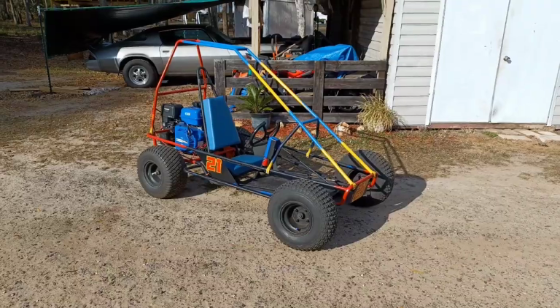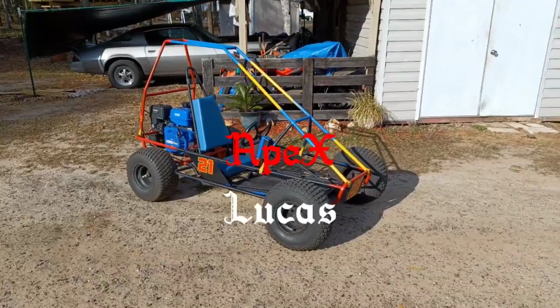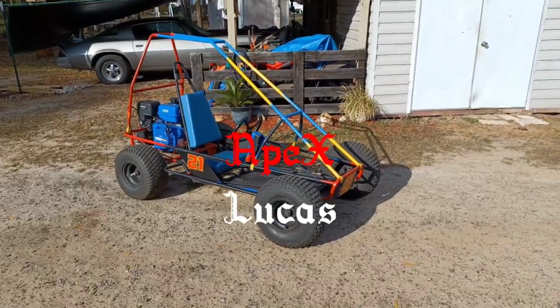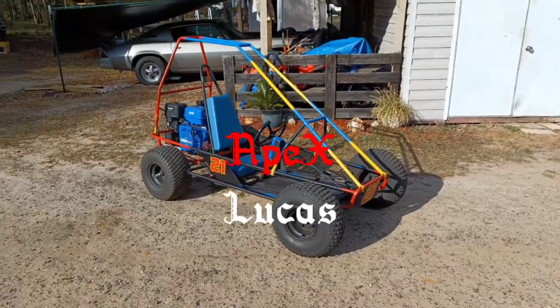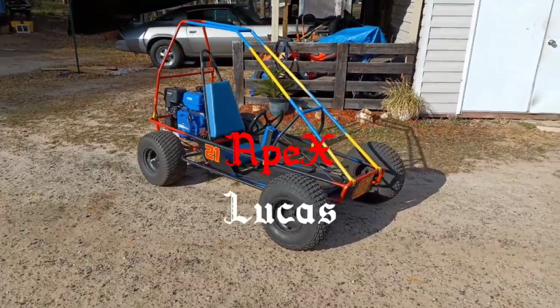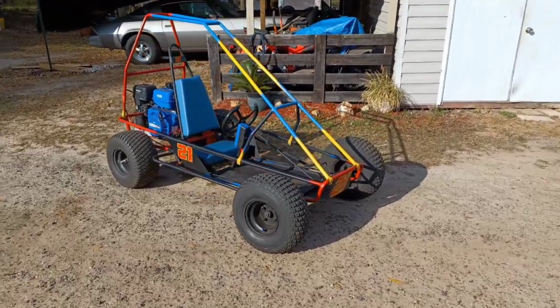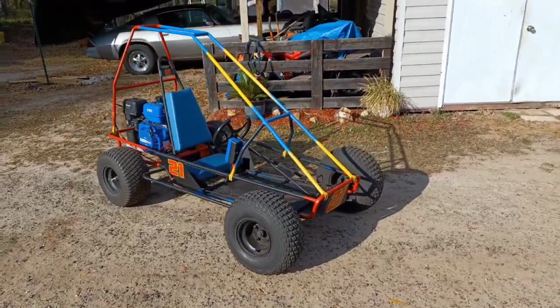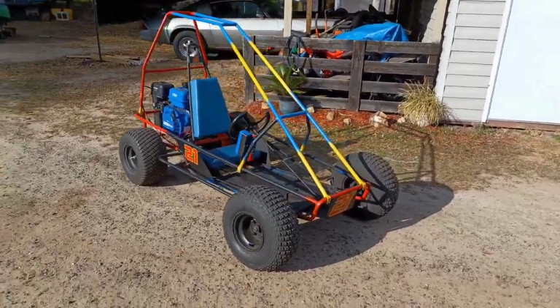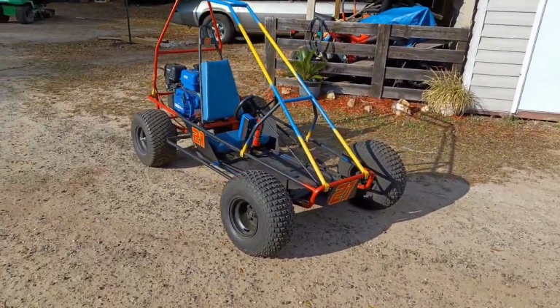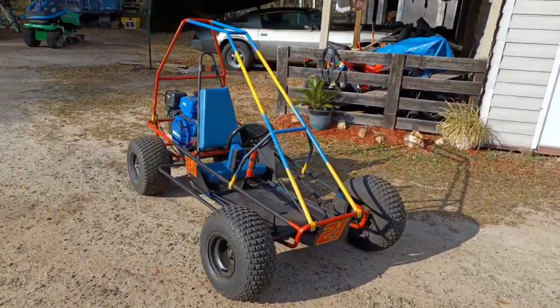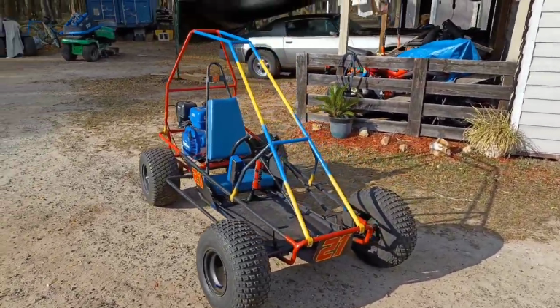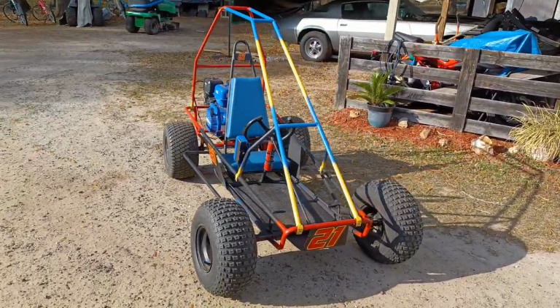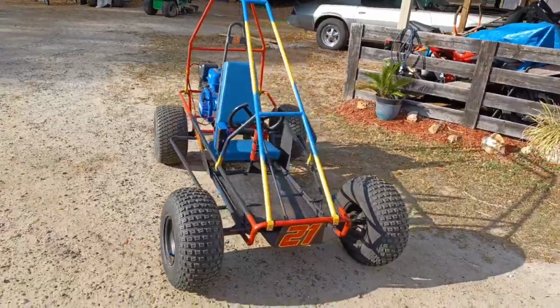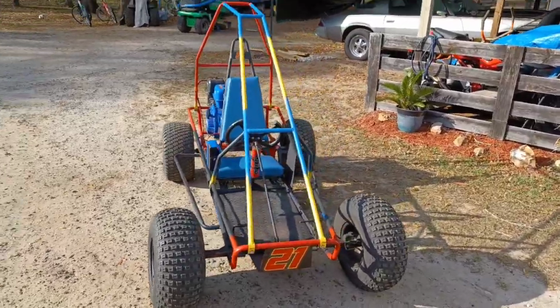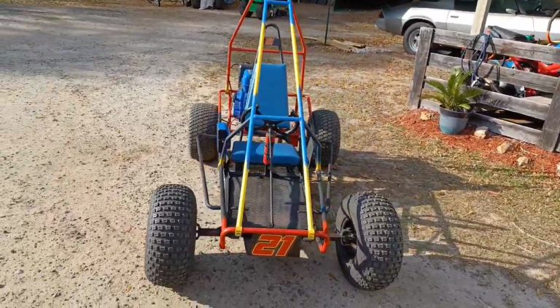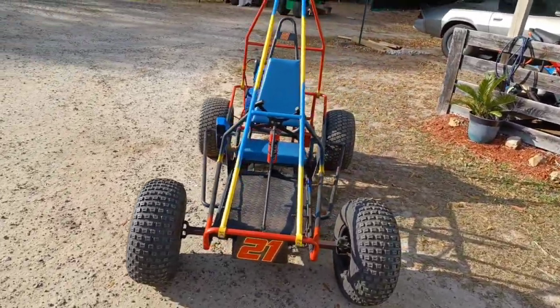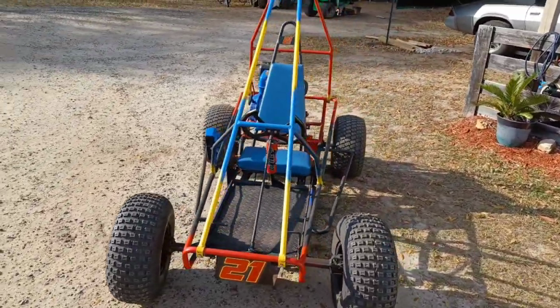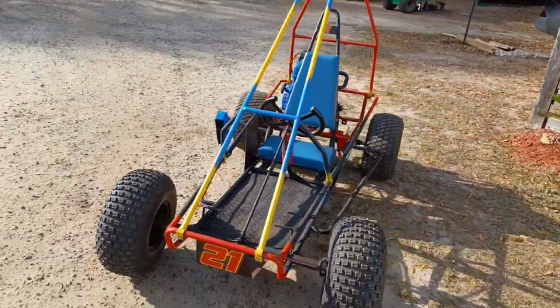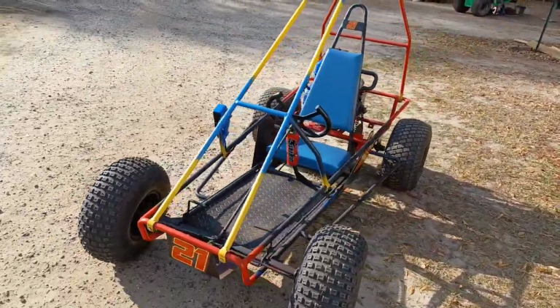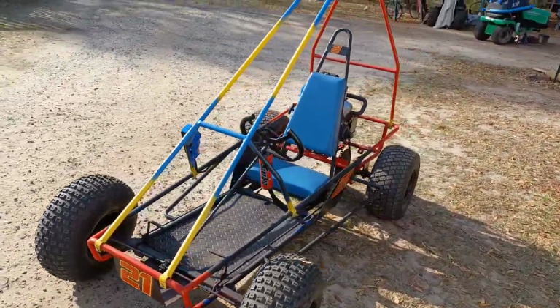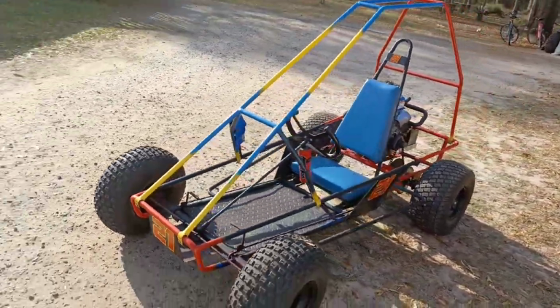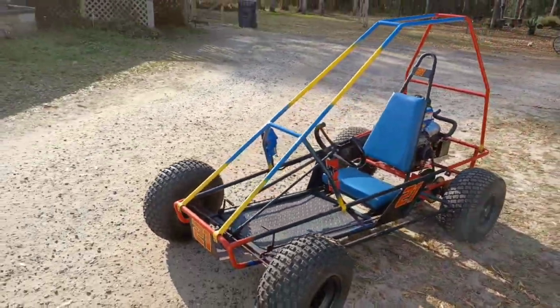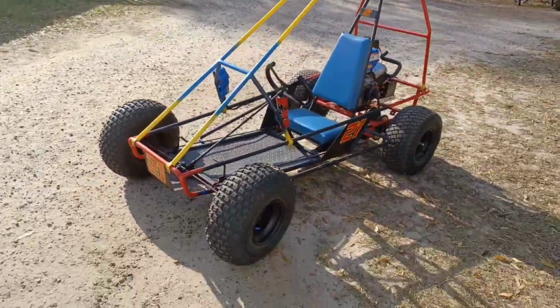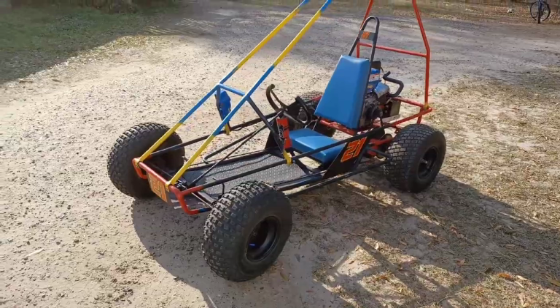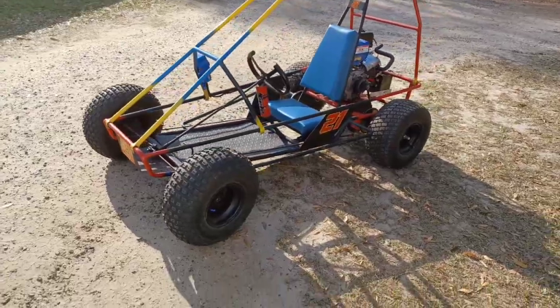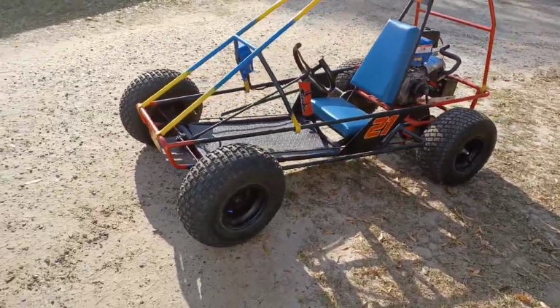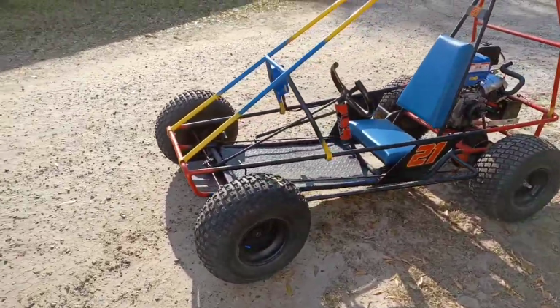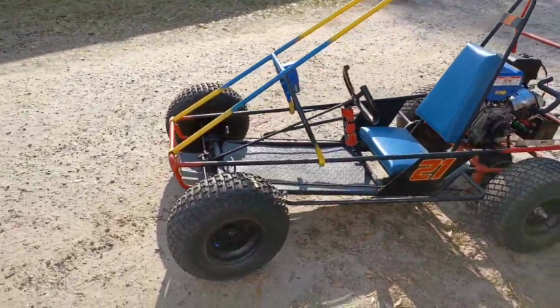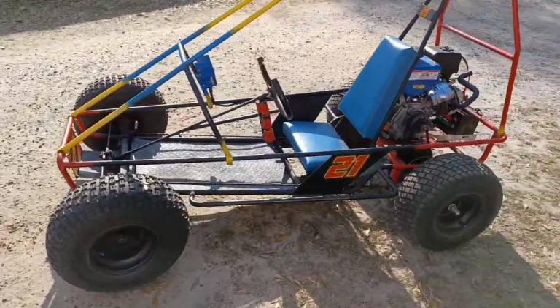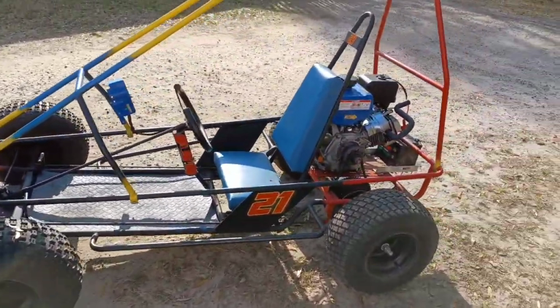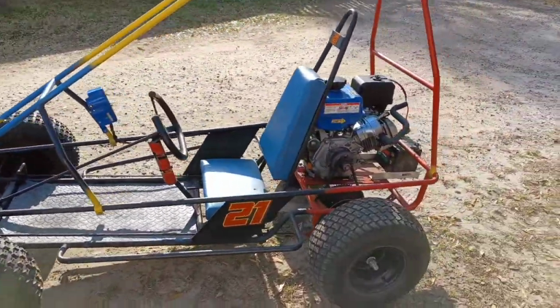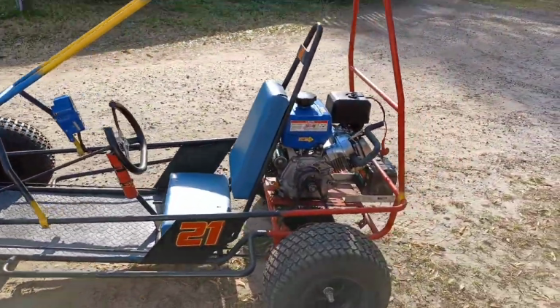Welcome back to the channel guys. In today's video I'm going to be showing you my new go-kart that I recently just got. This is the overview of it. It is a decent sized go-kart, as you can tell. It has no suspension on it yet, so it is a pretty rough ride.